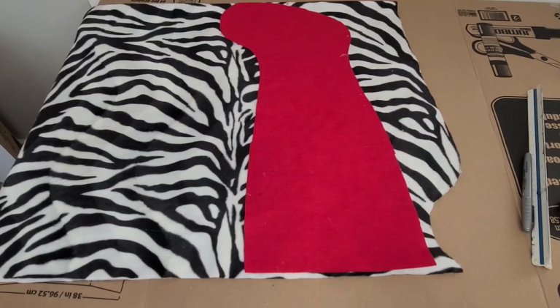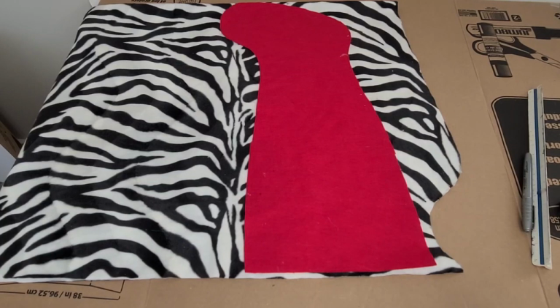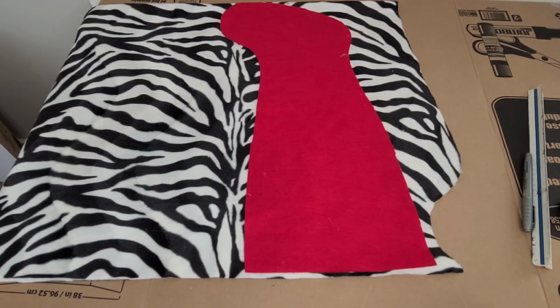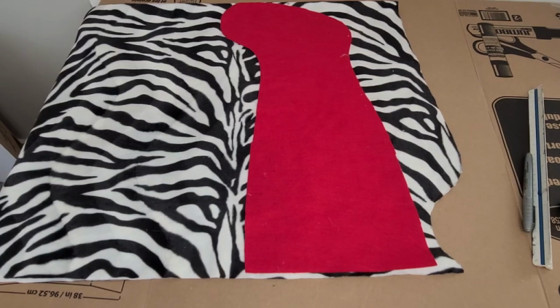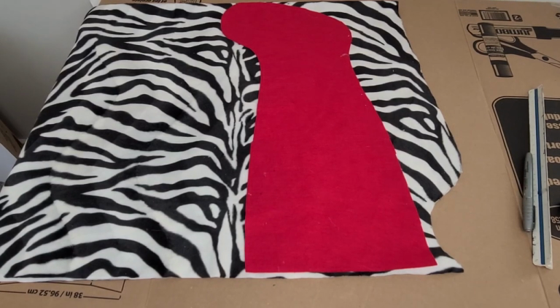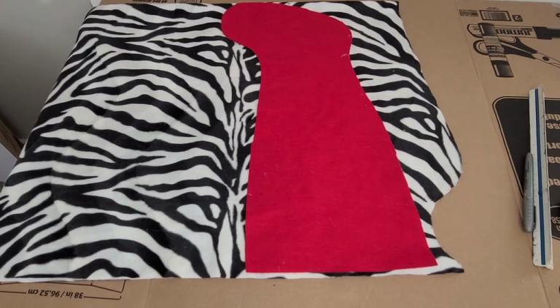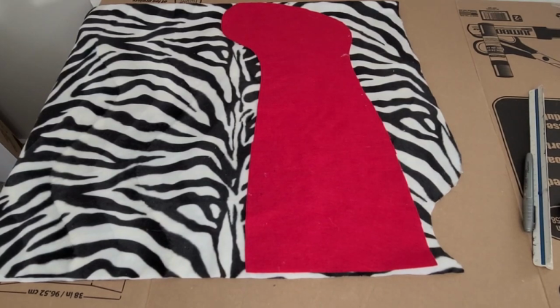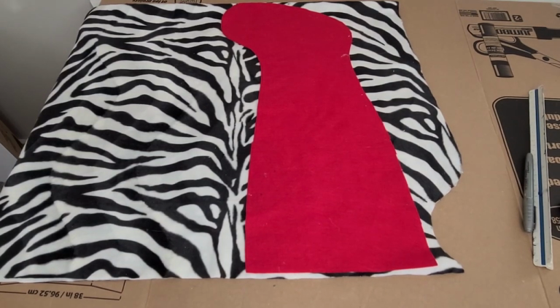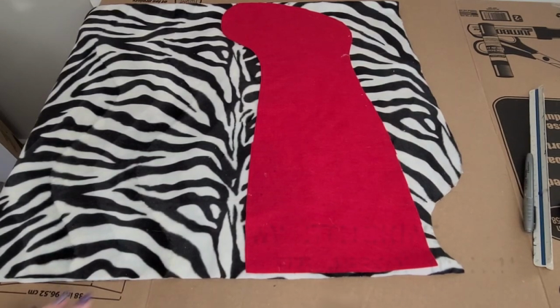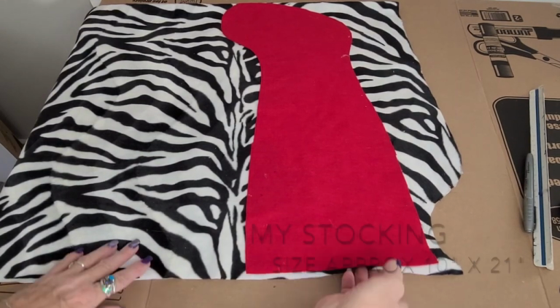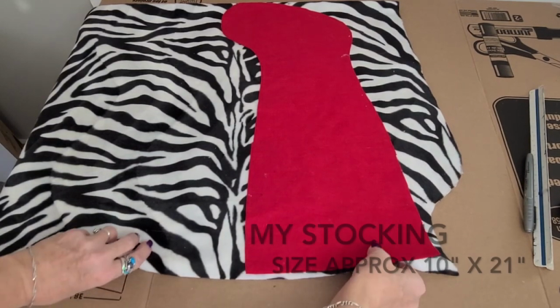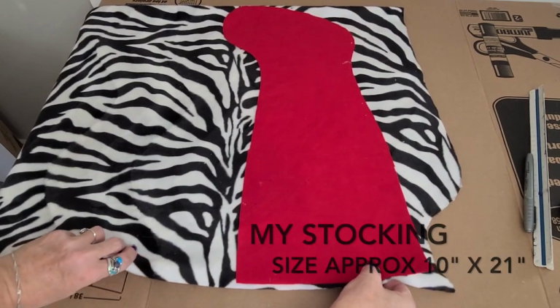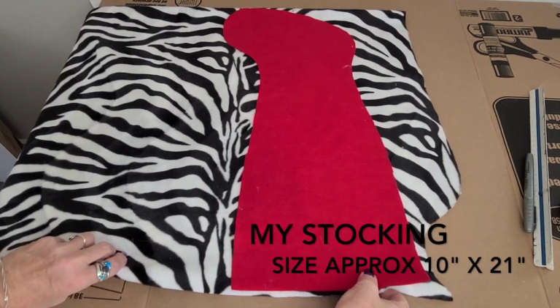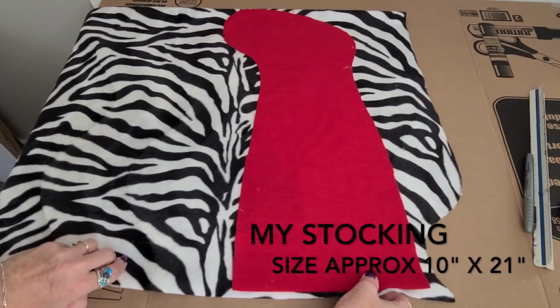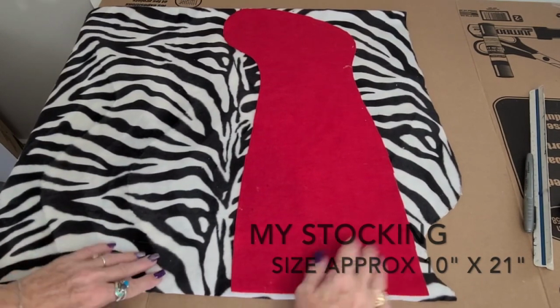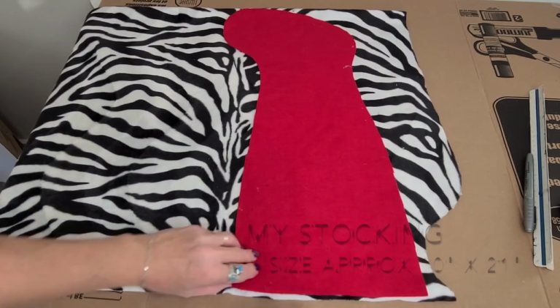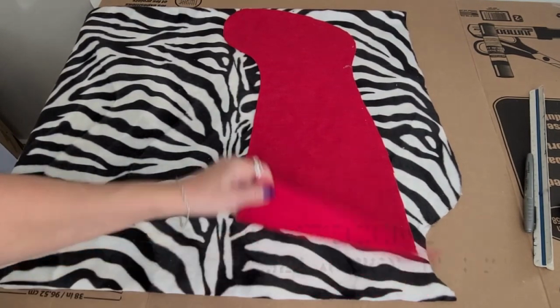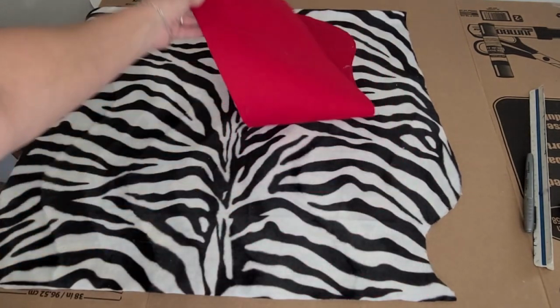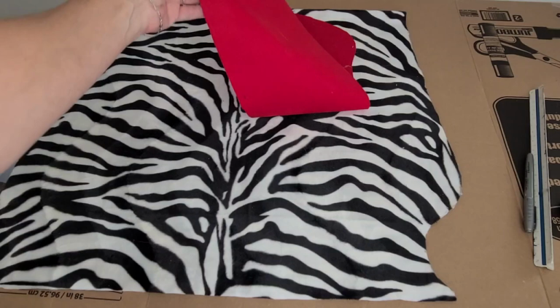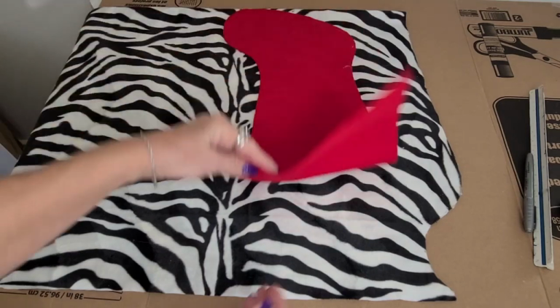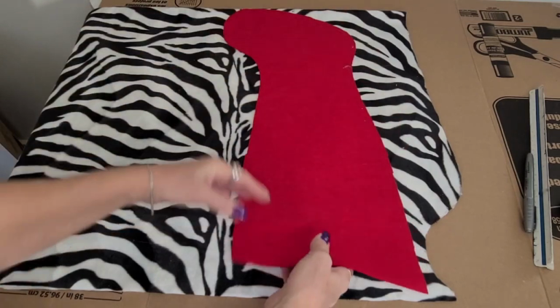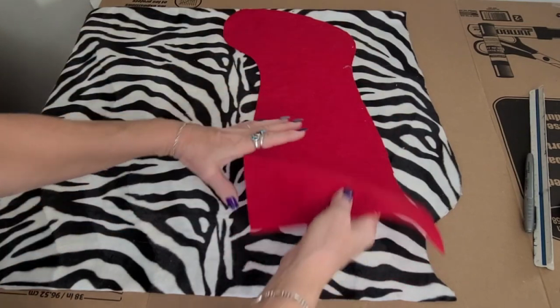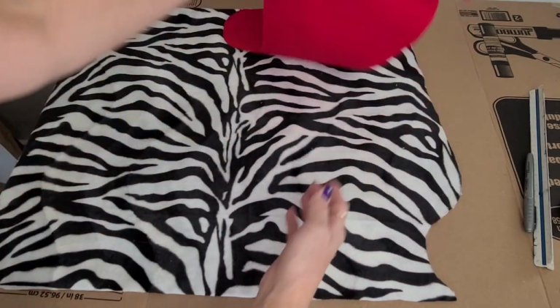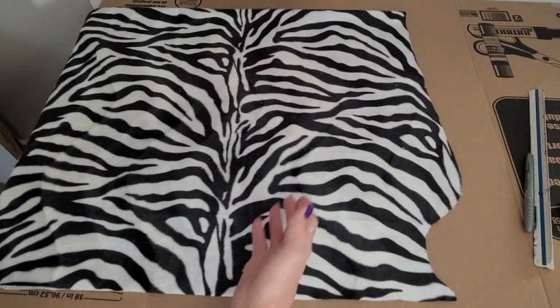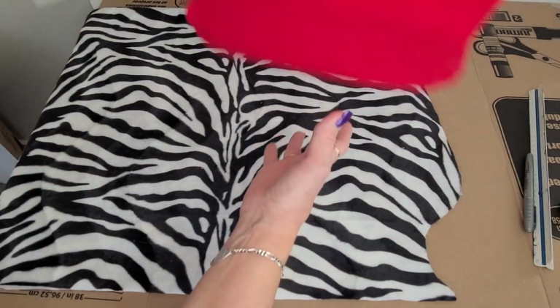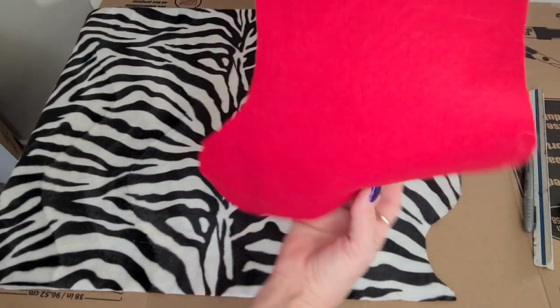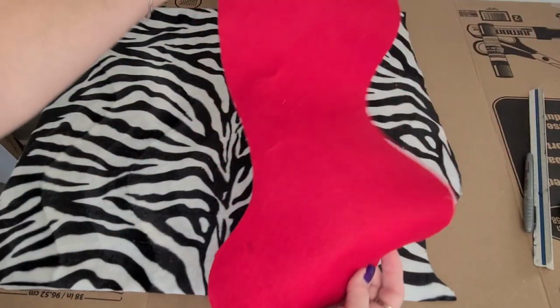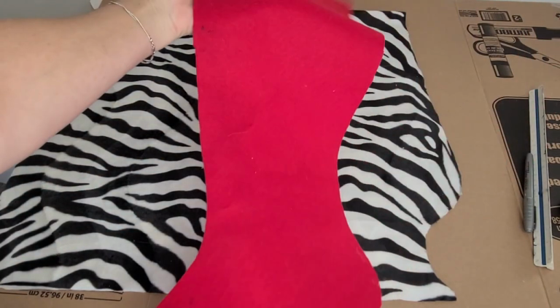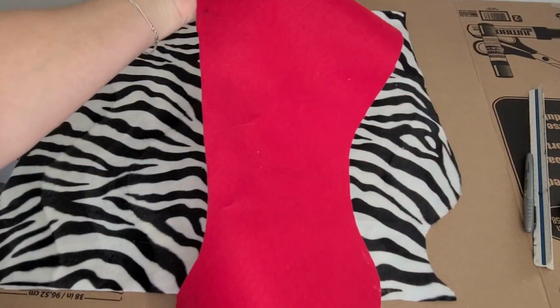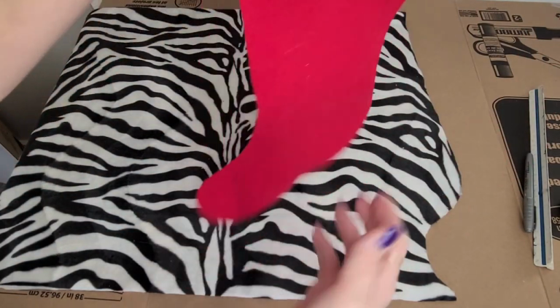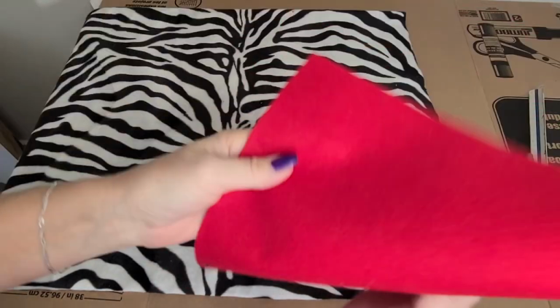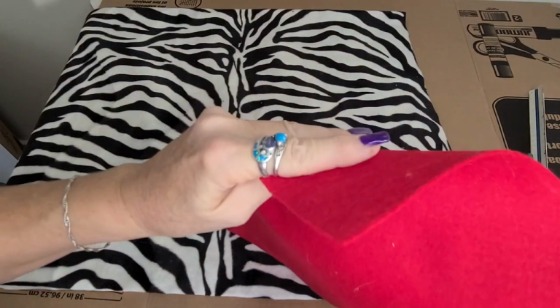To template your stocking I suggest using an existing stocking that has a shape that you like. The easiest way to do this is probably just to grab one from the Dollar Tree — they have all sorts of shapes and sizes. Pick one that you like the shape of and use that as your template.